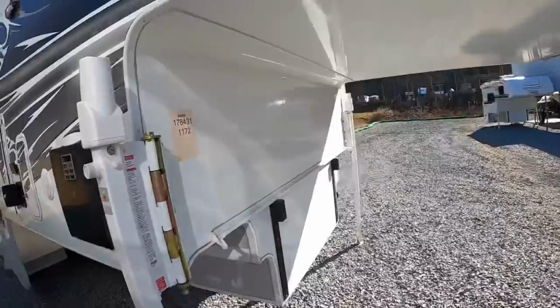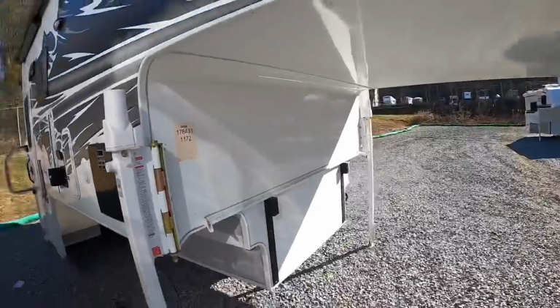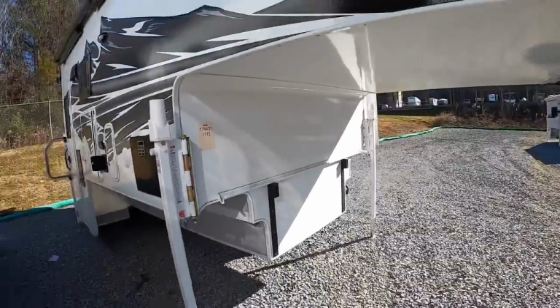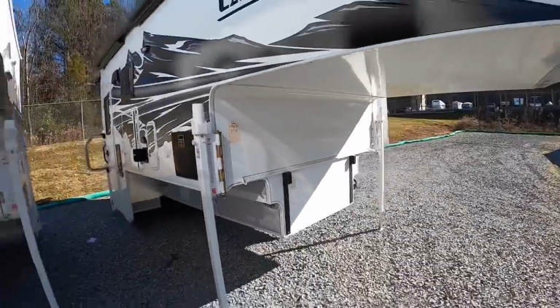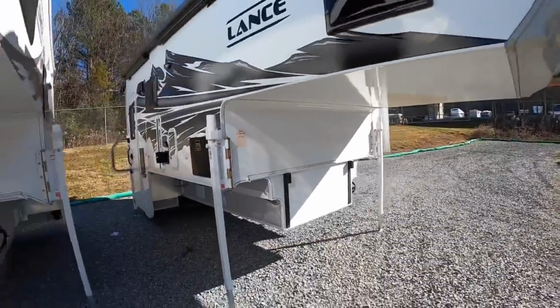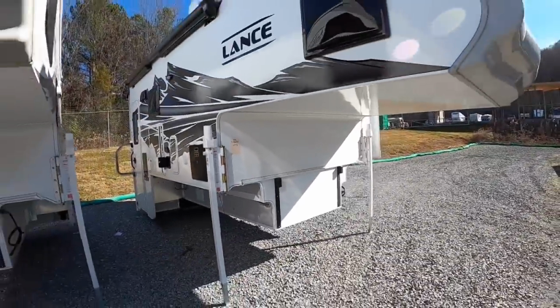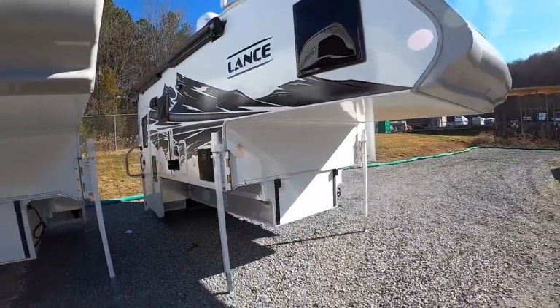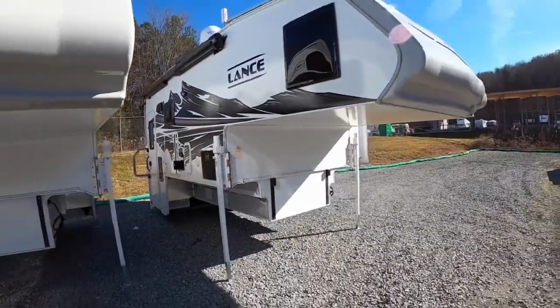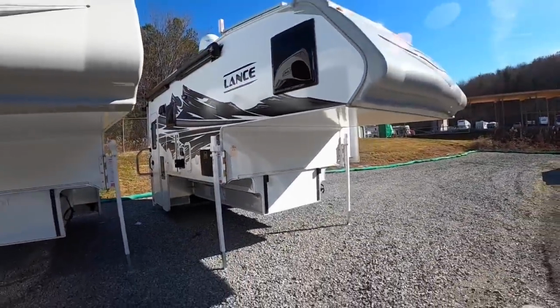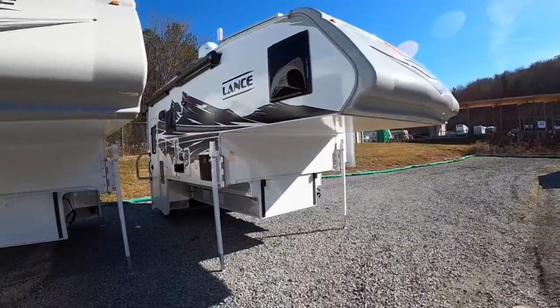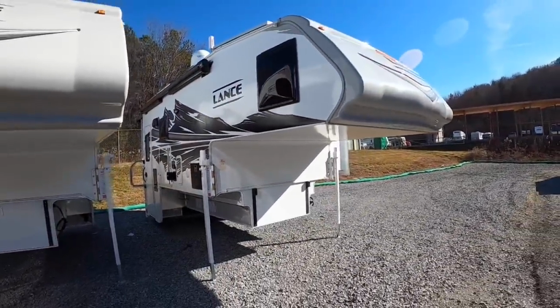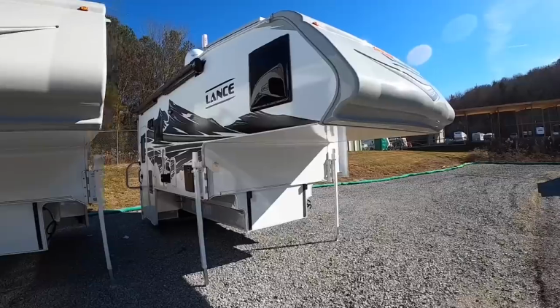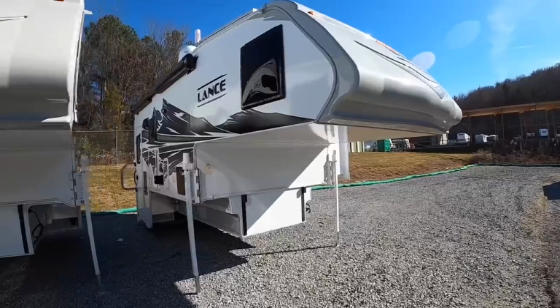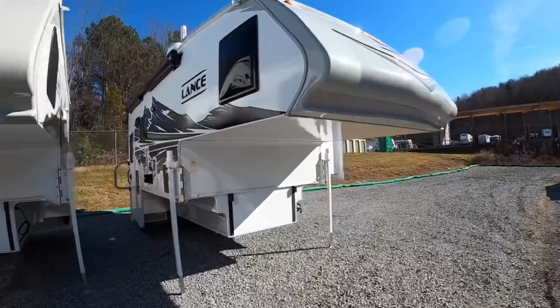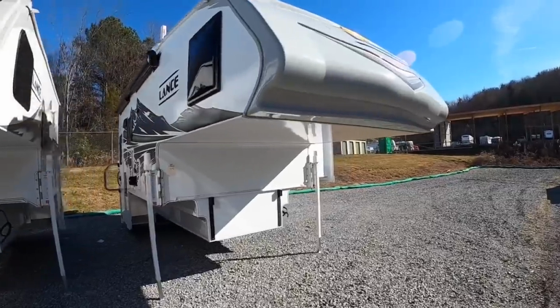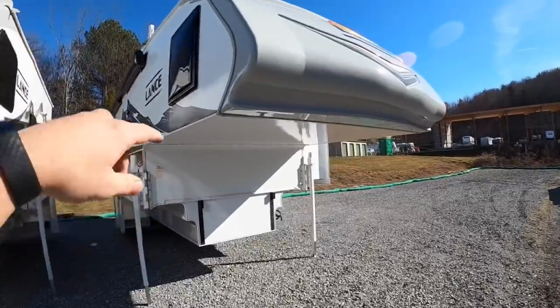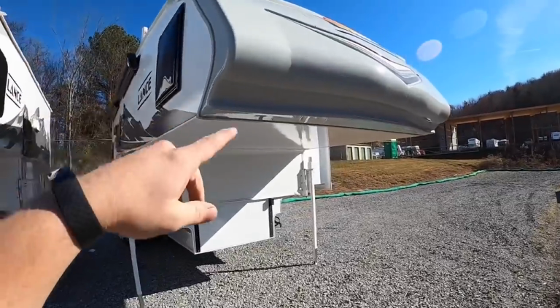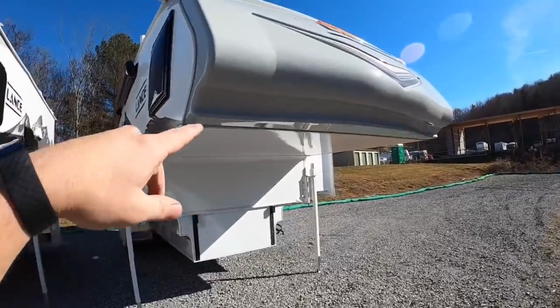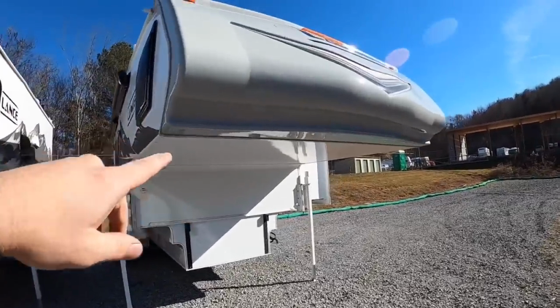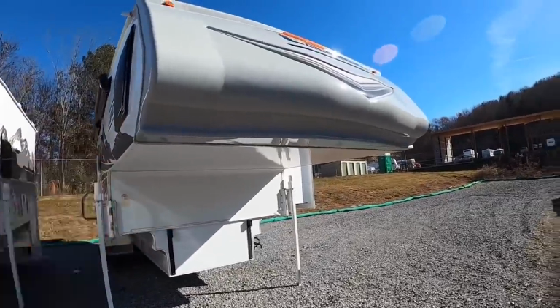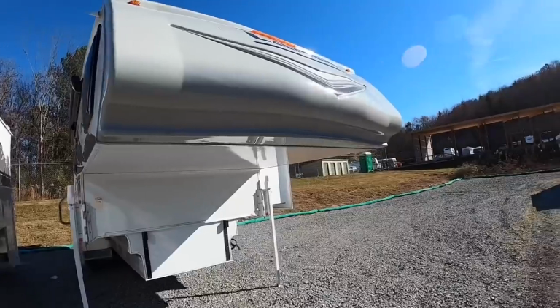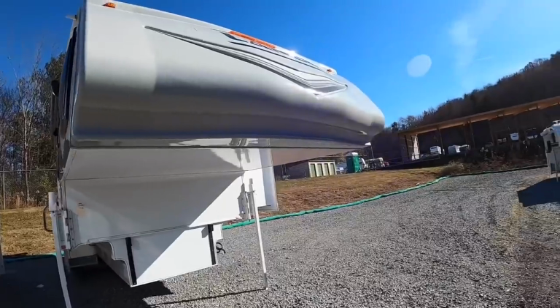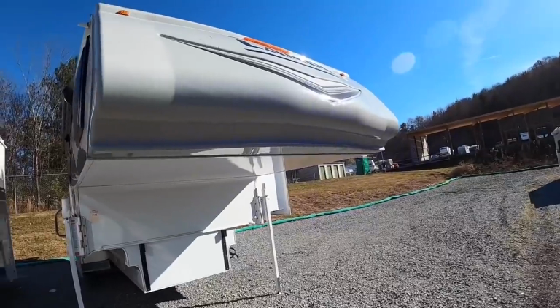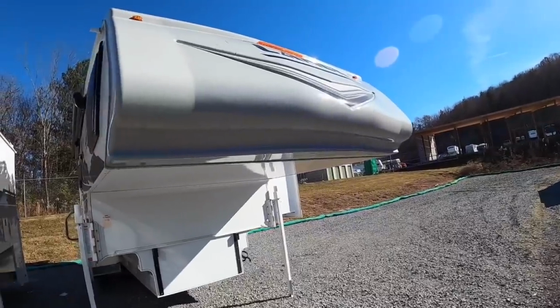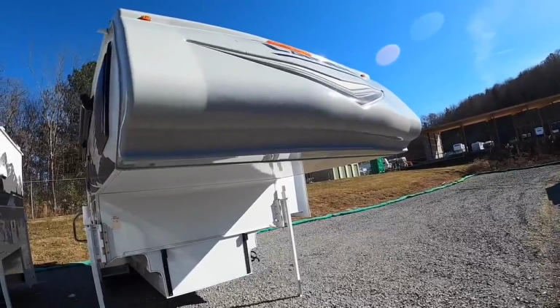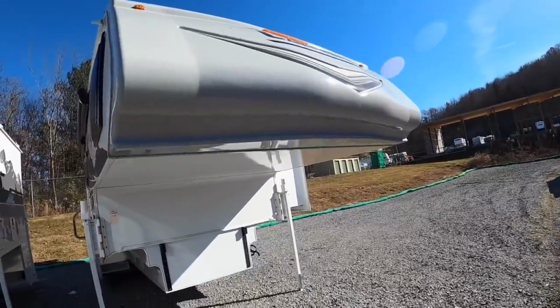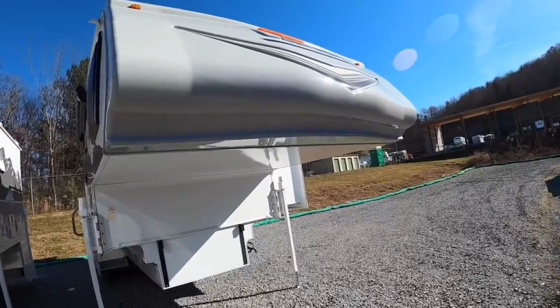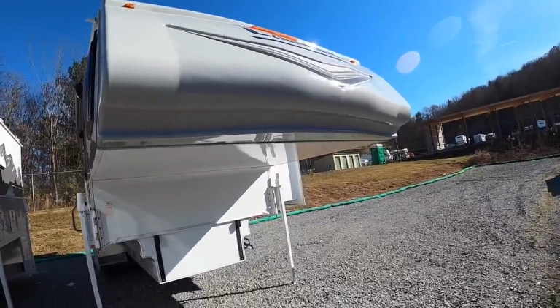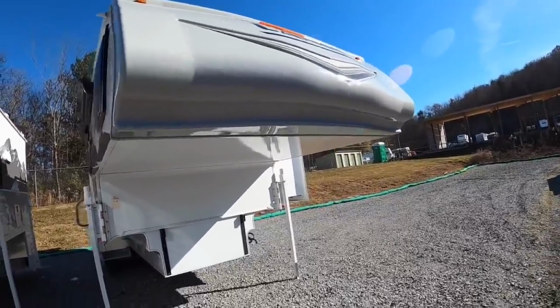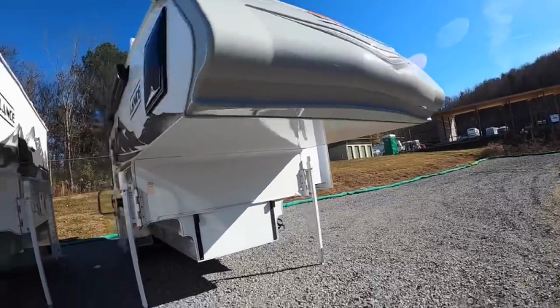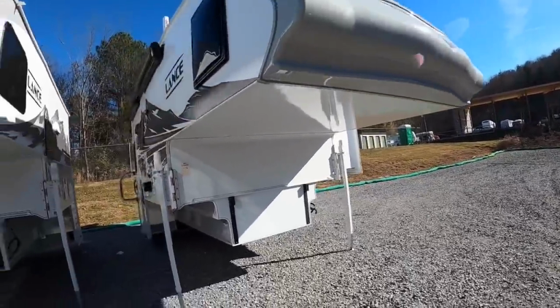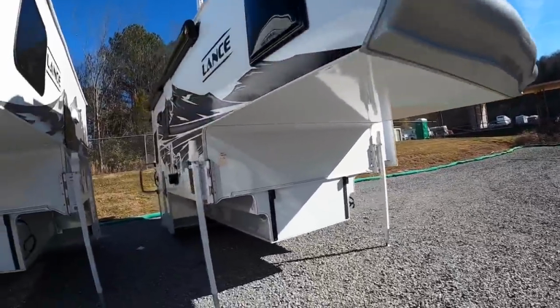That pretty much sums up the outside. Still have the TPO front nose cap. Let's go to the inside — I know you all want to see it.